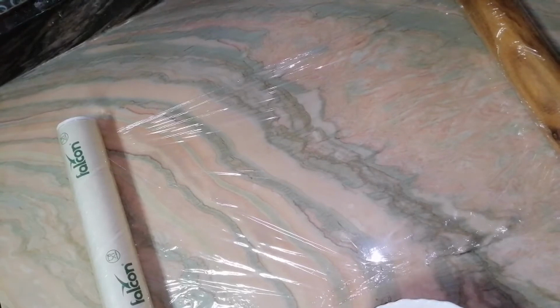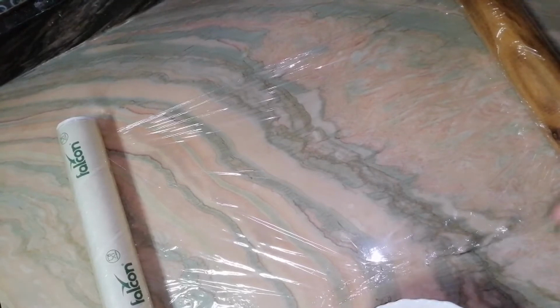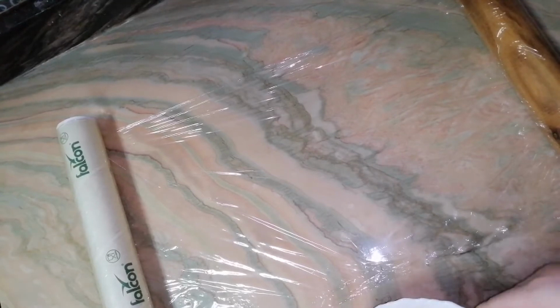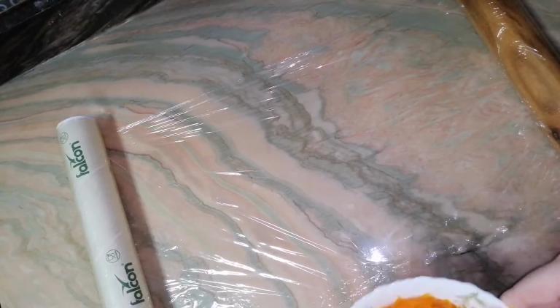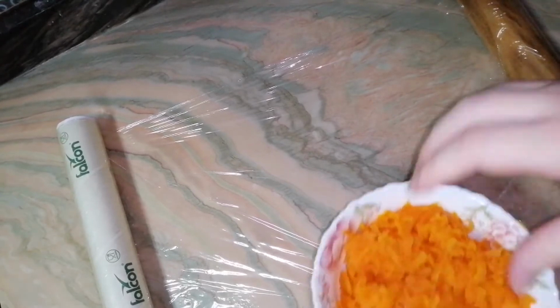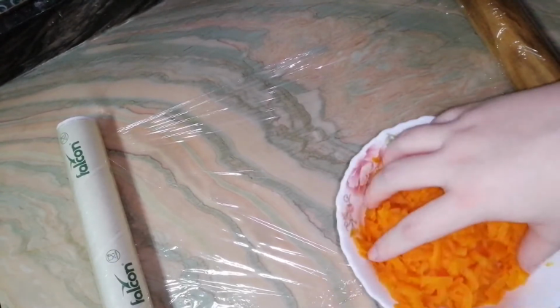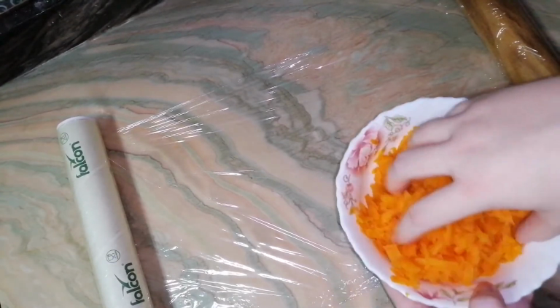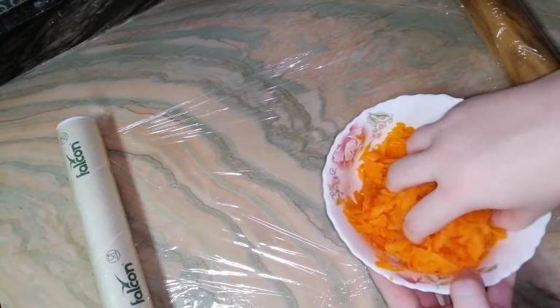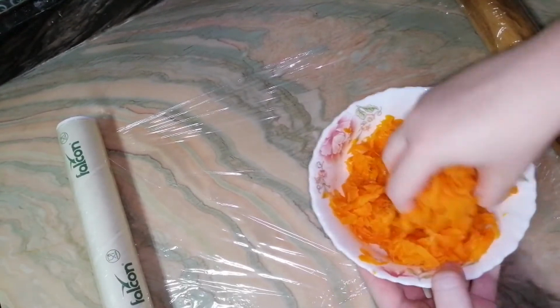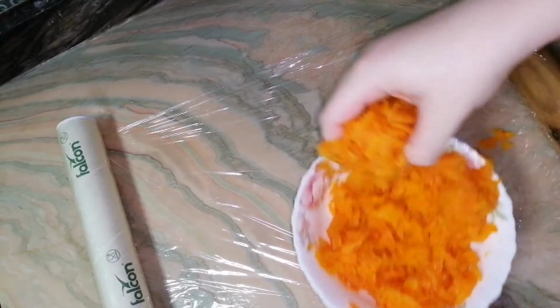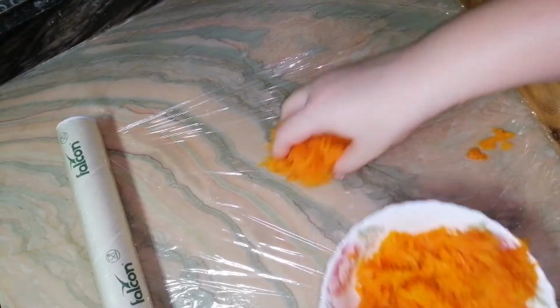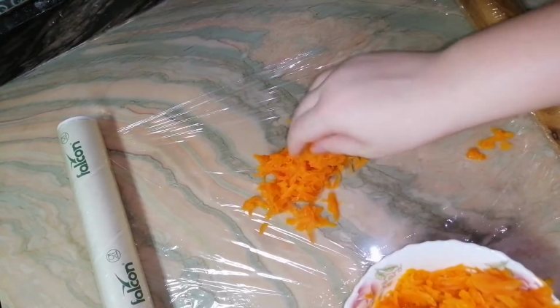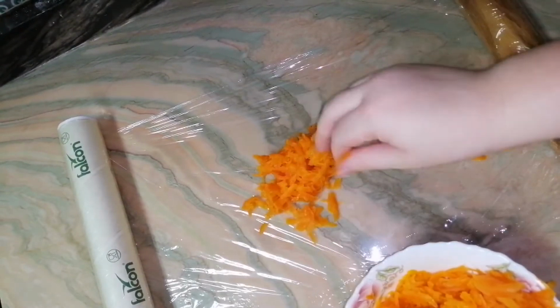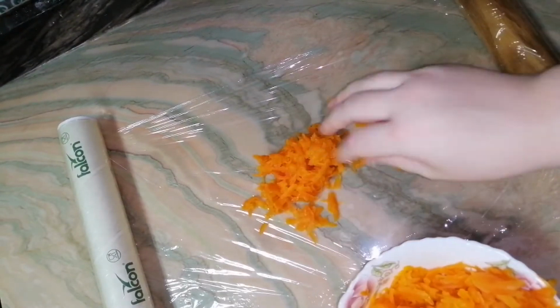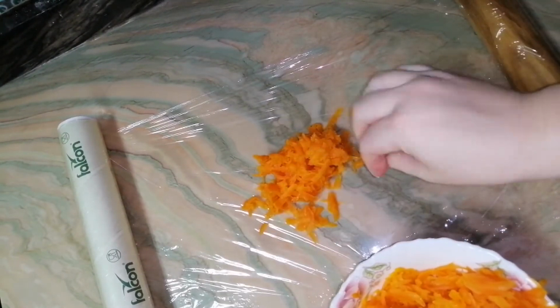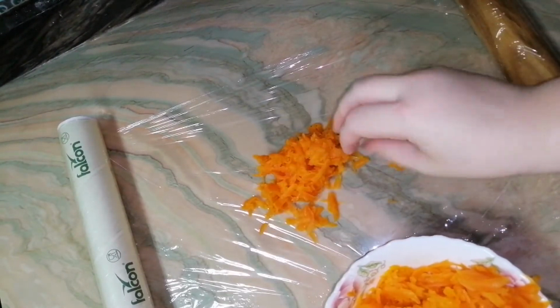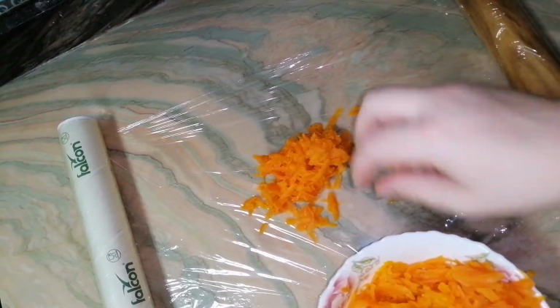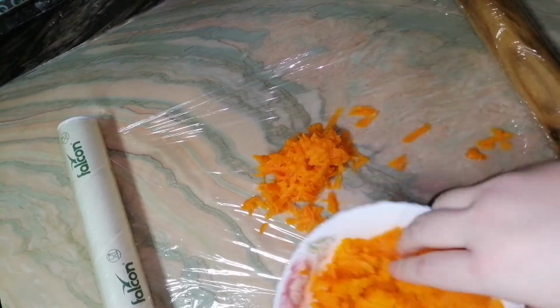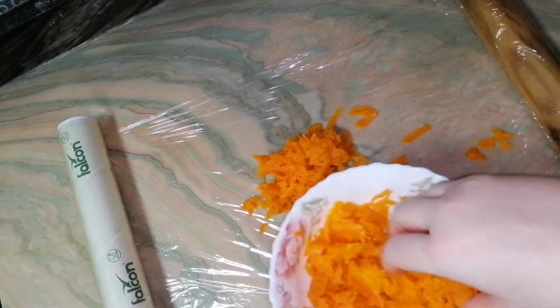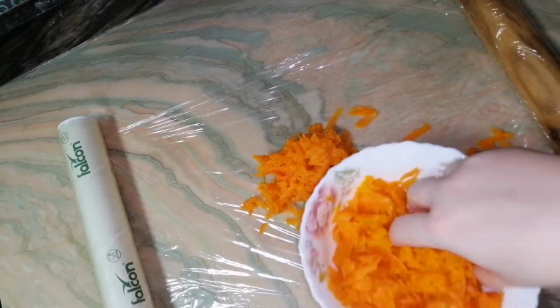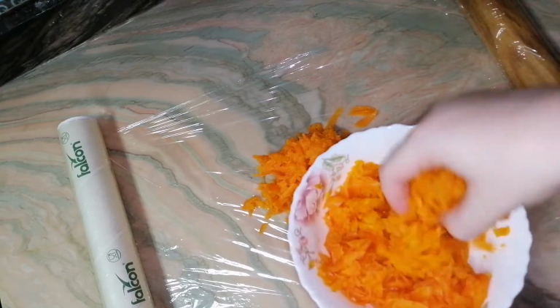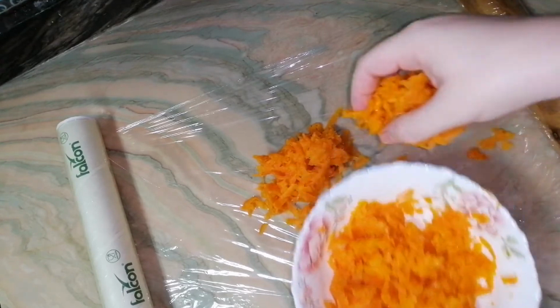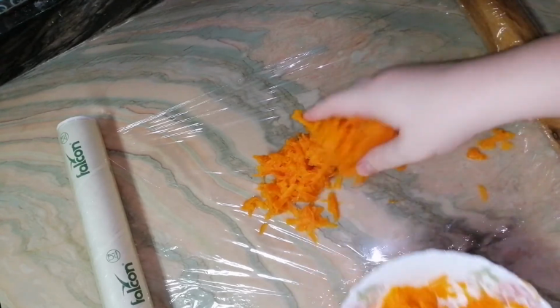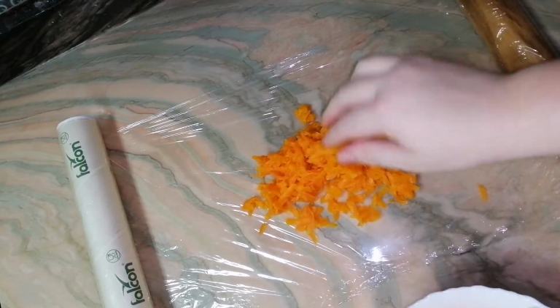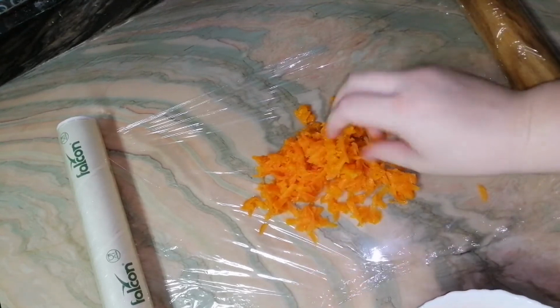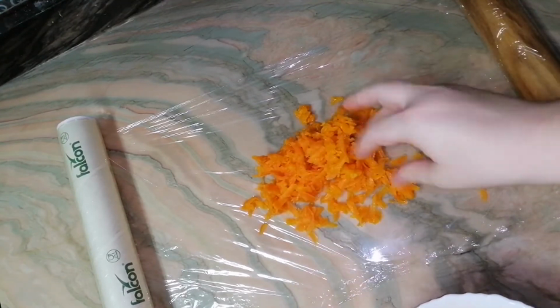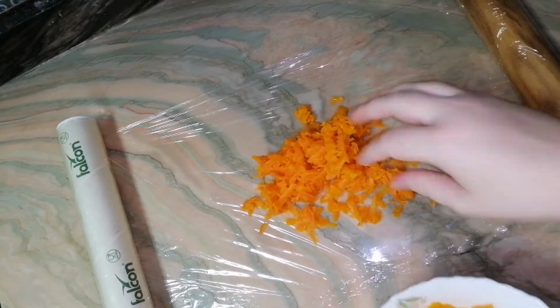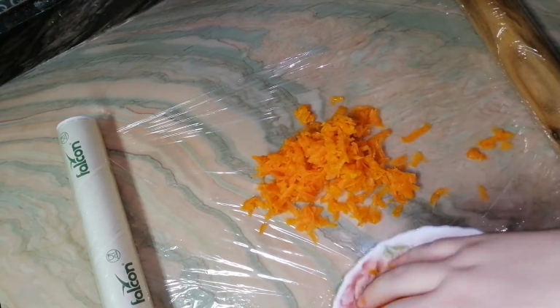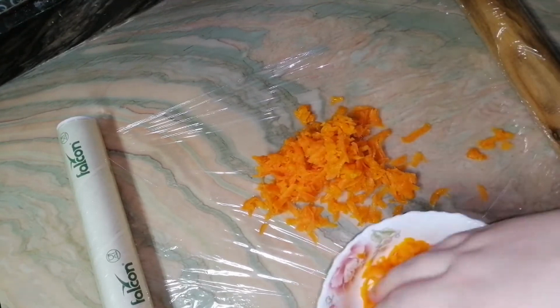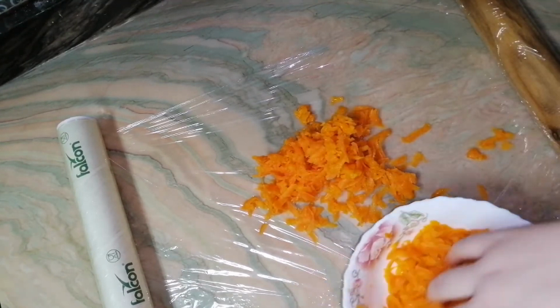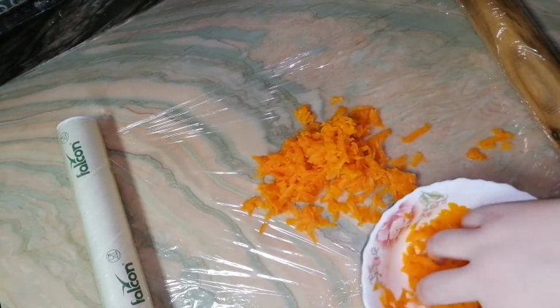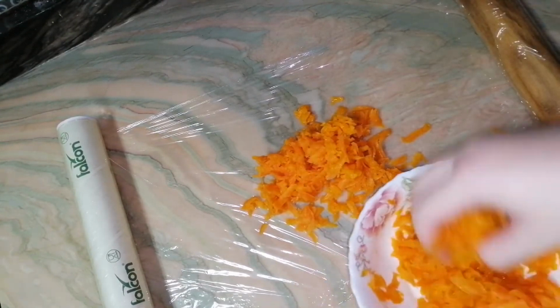So the first layer I will do with carrot. This will be our Fox4Code.